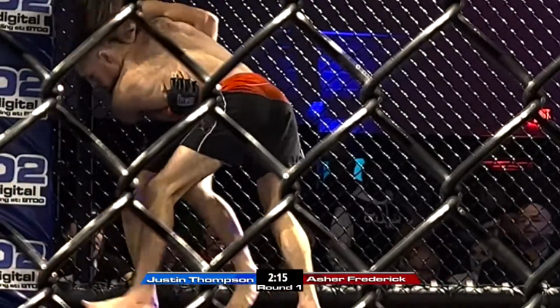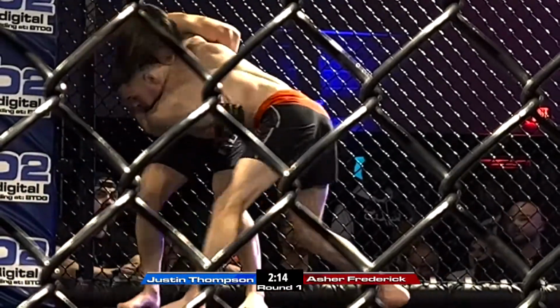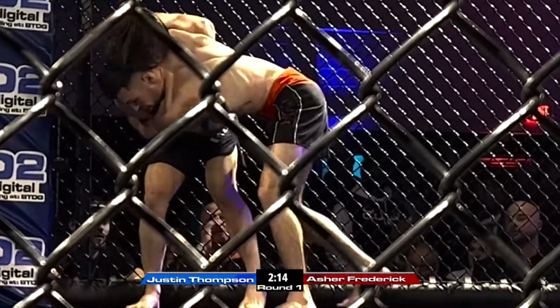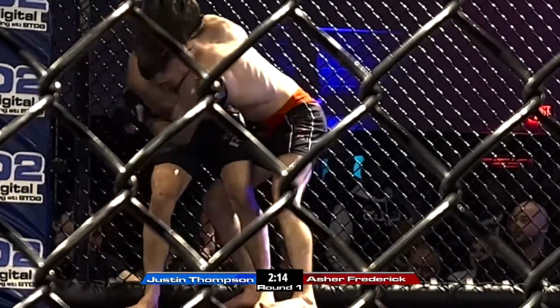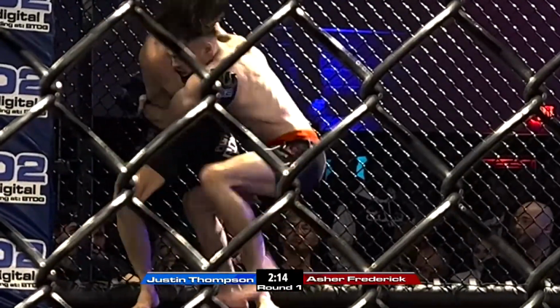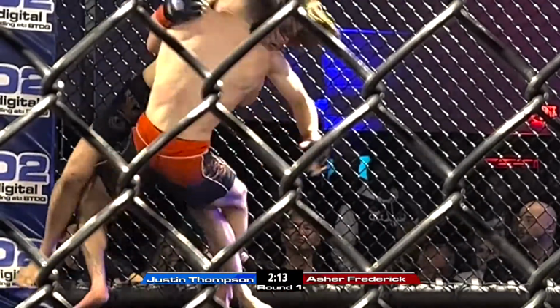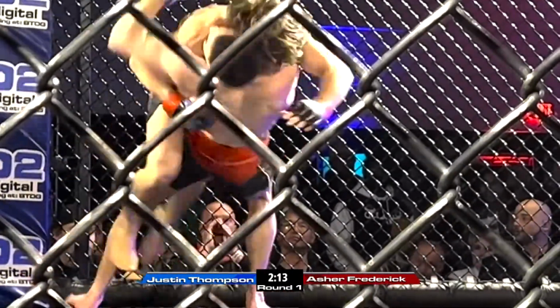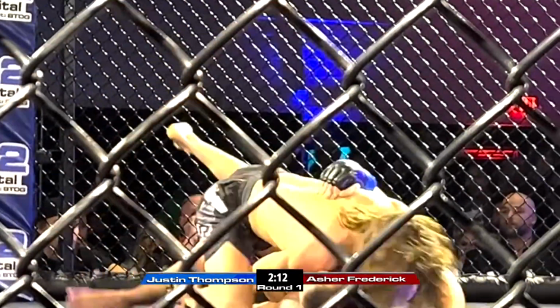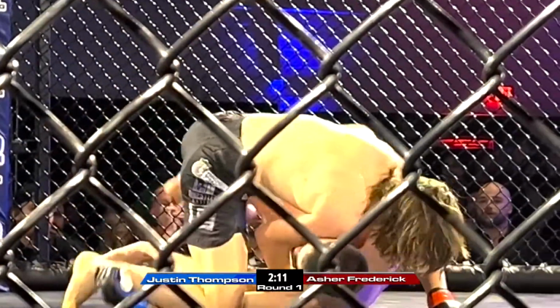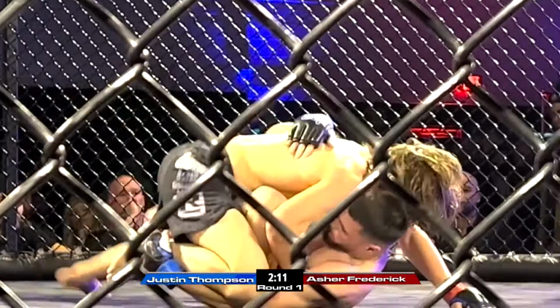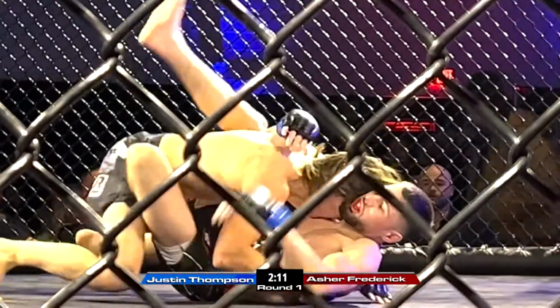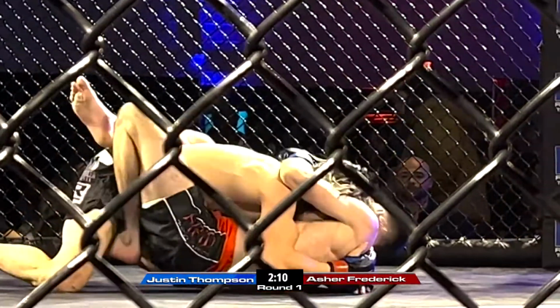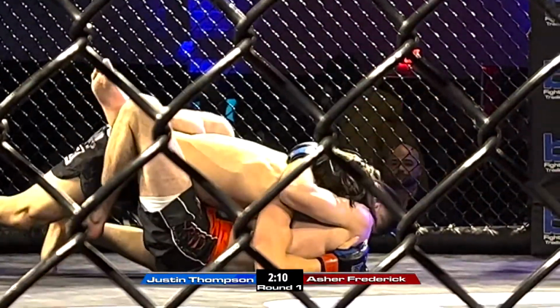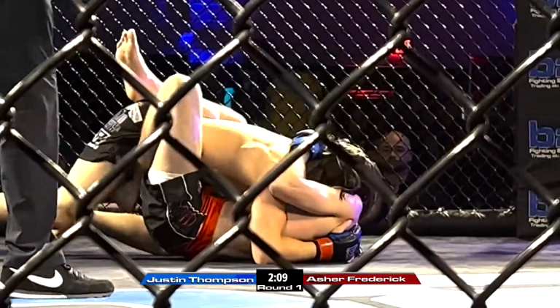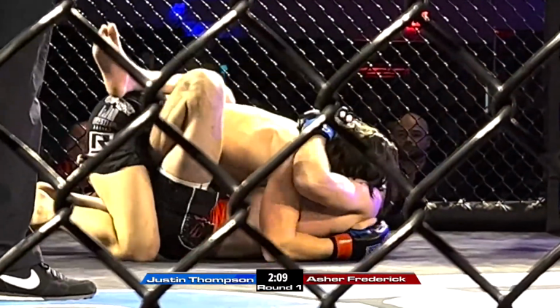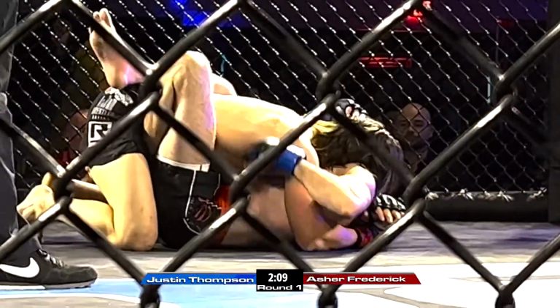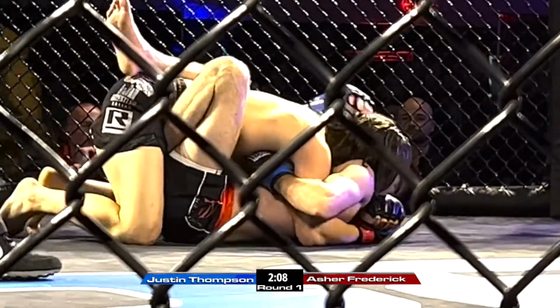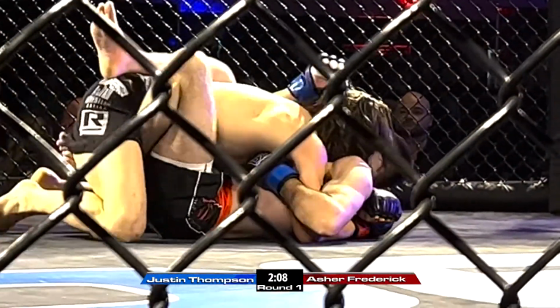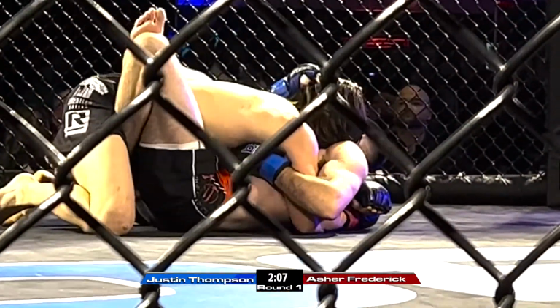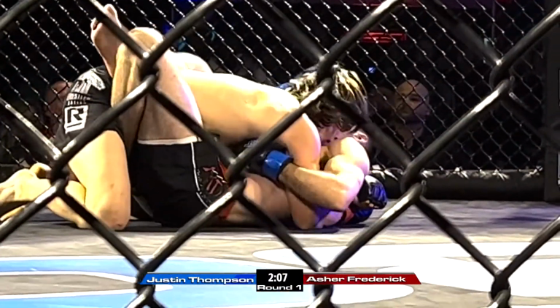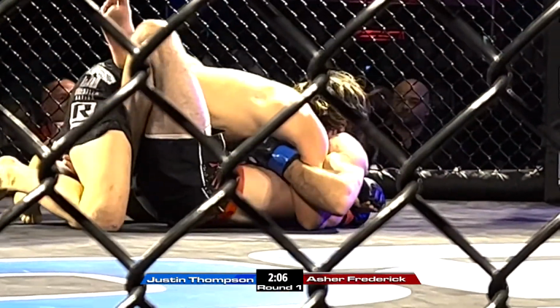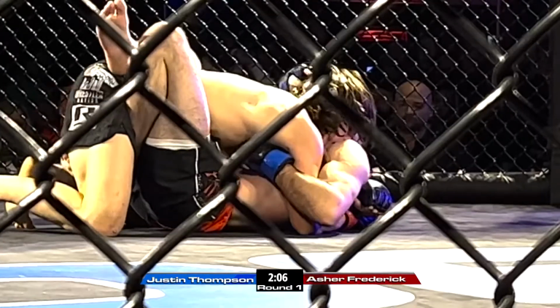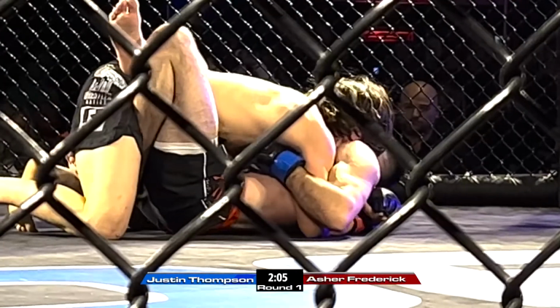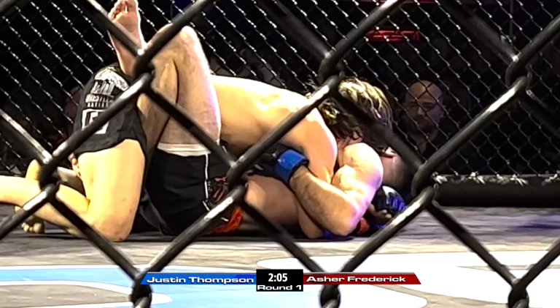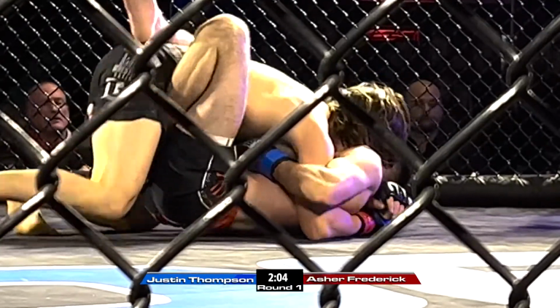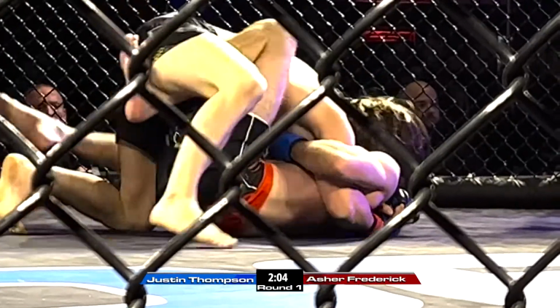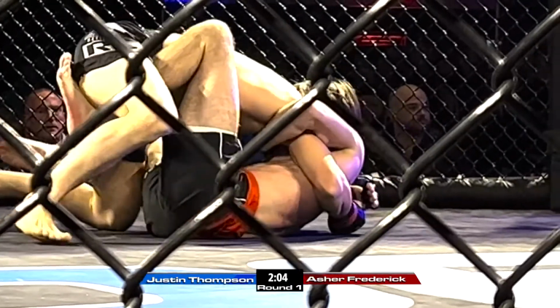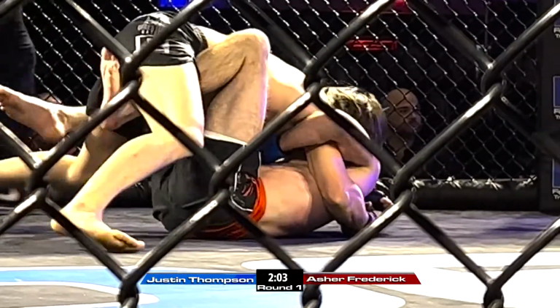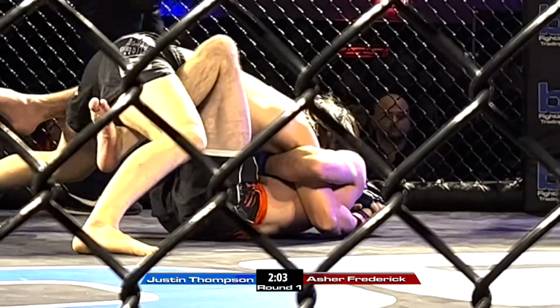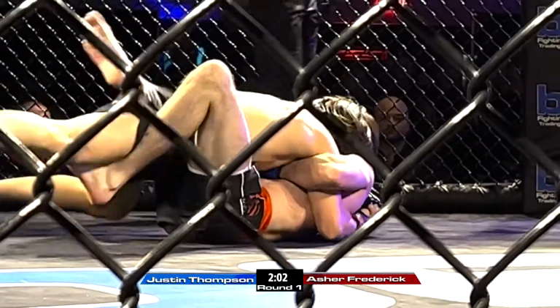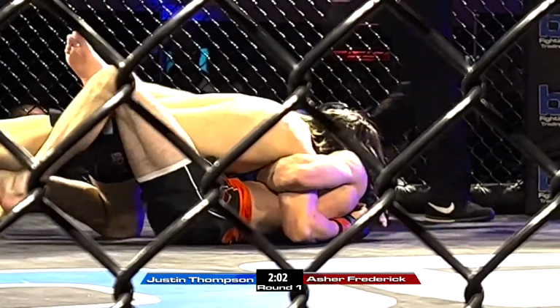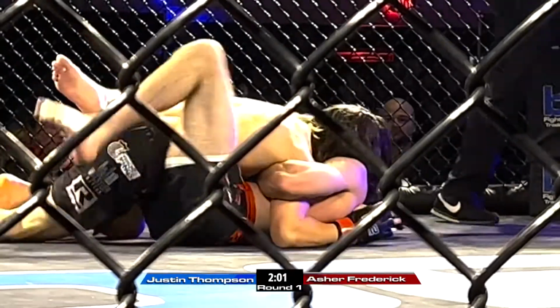Good heads, turn him, lift him. Half guard, half guard, Asher. Give me a pass. Pass to me, hands off the mat. Hands off the mat, kid. Pass. Hands off the mat, Asher.